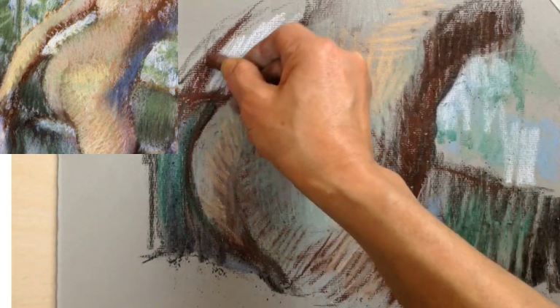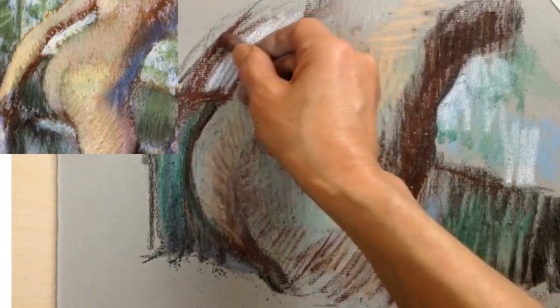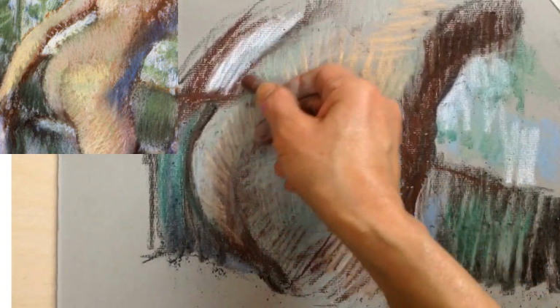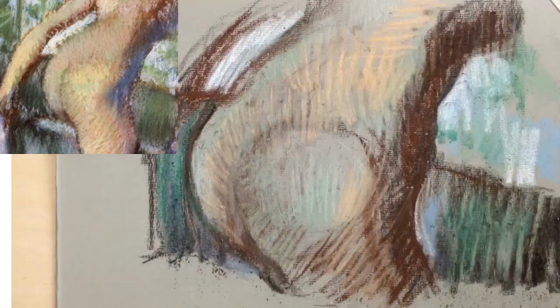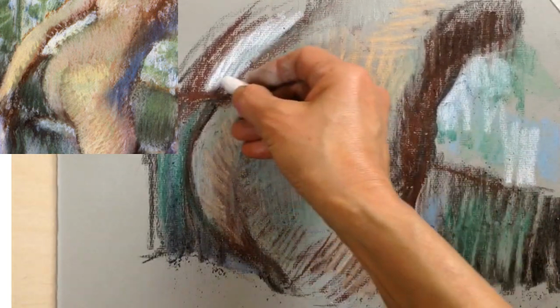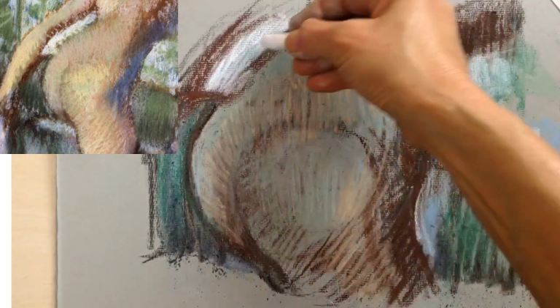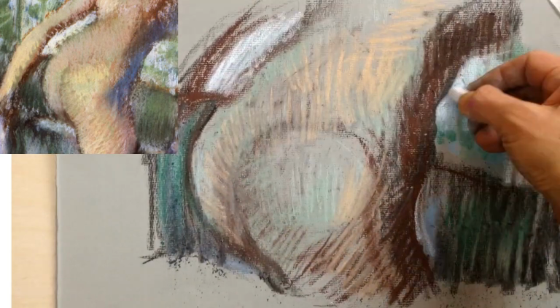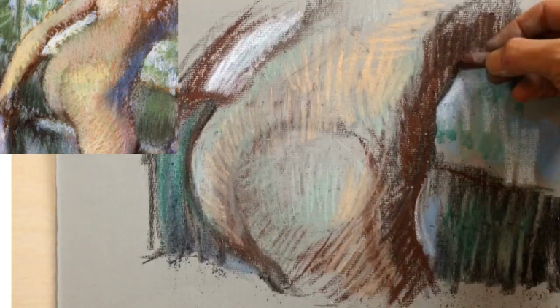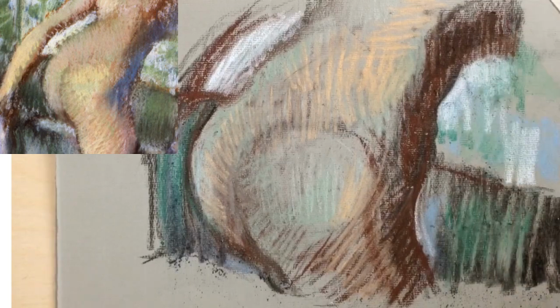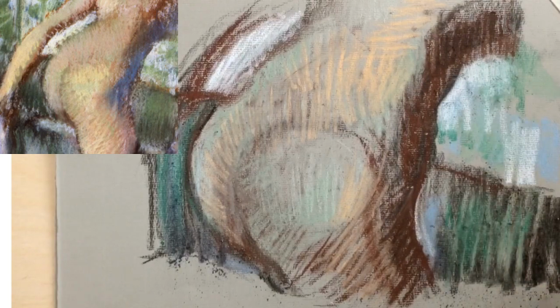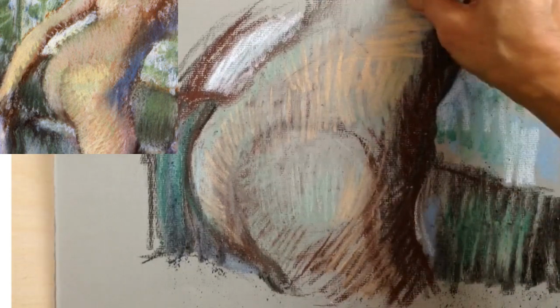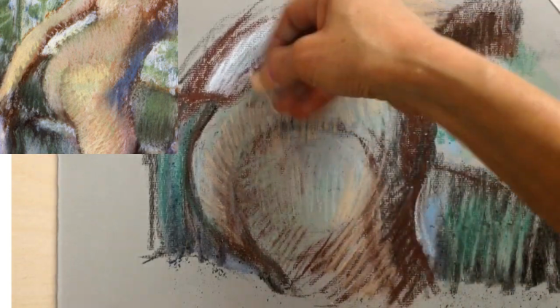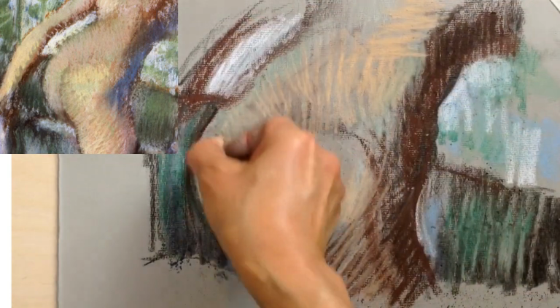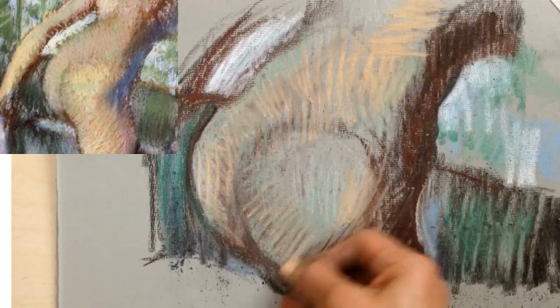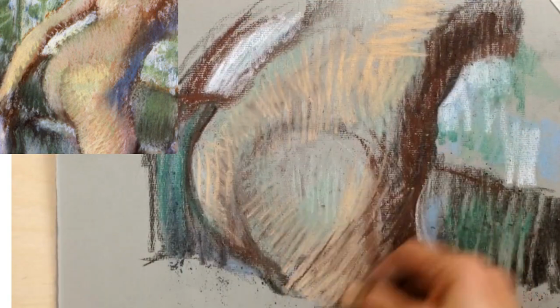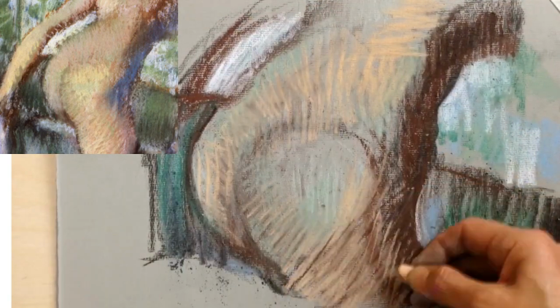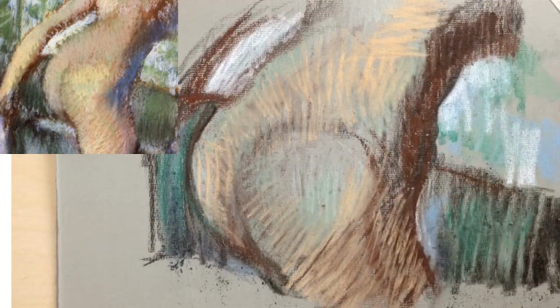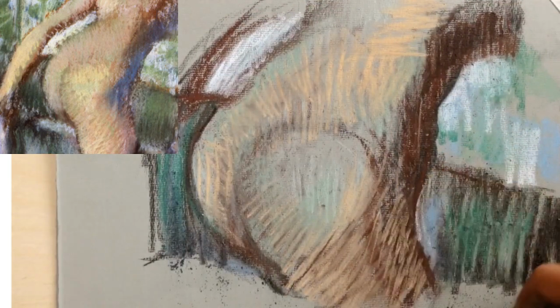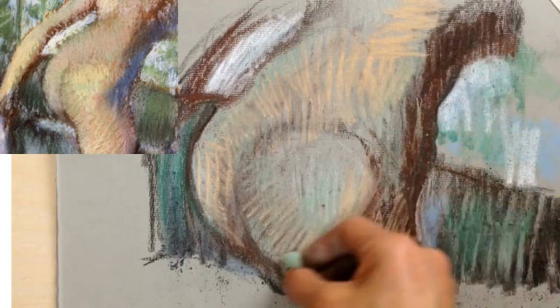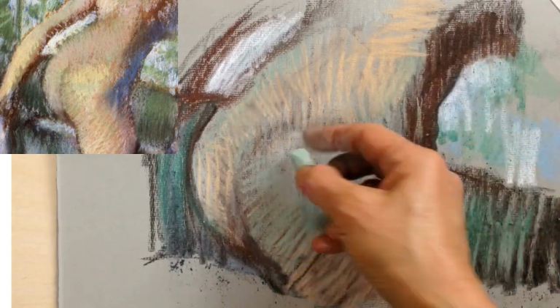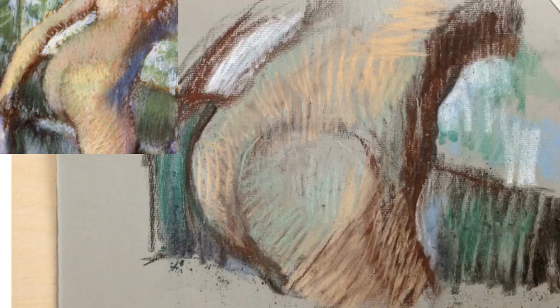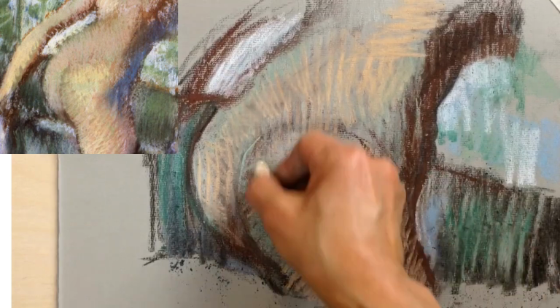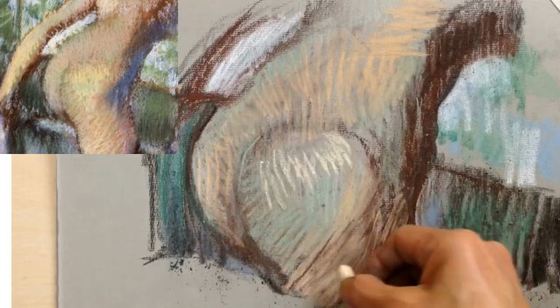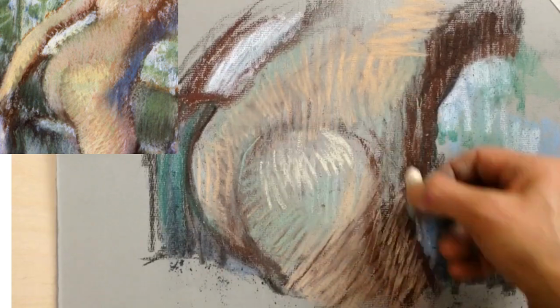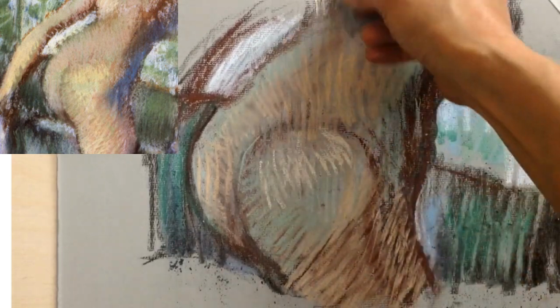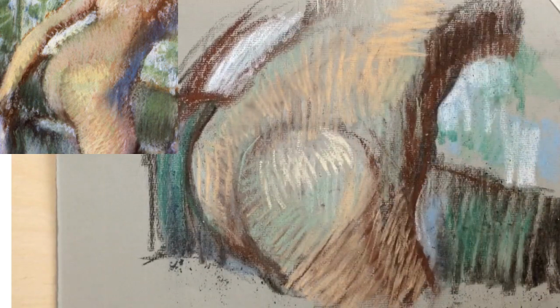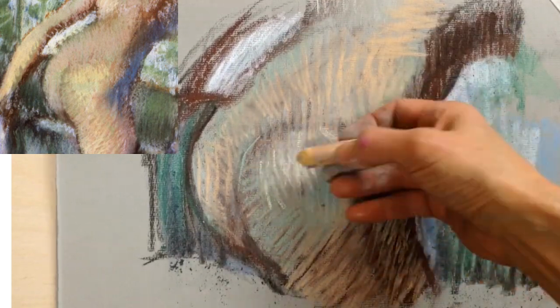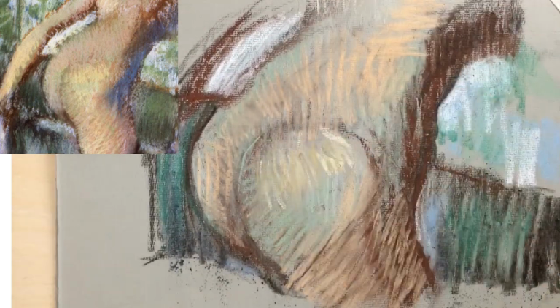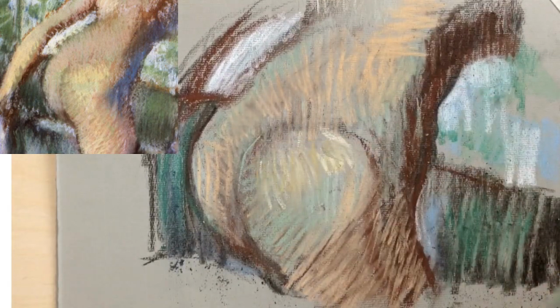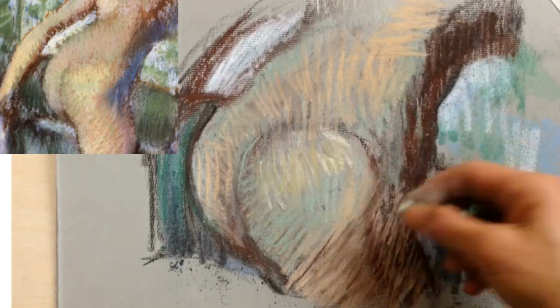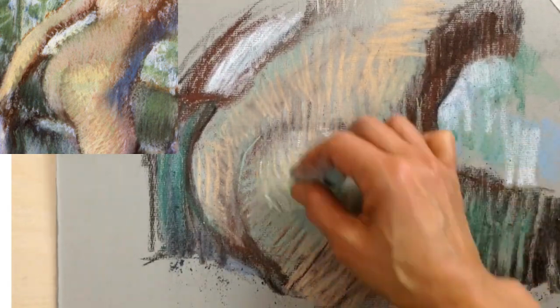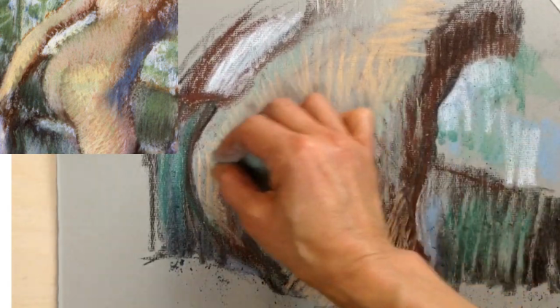She can do this with pastel because it's so opaque and has such strong covering power. Something like watercolour, for example, tends to be more transparent, so adding warmer layers on top of cooler ones wouldn't work in the same way.